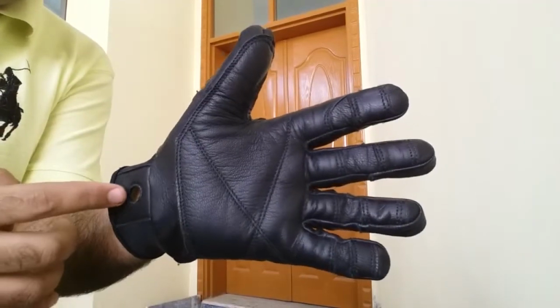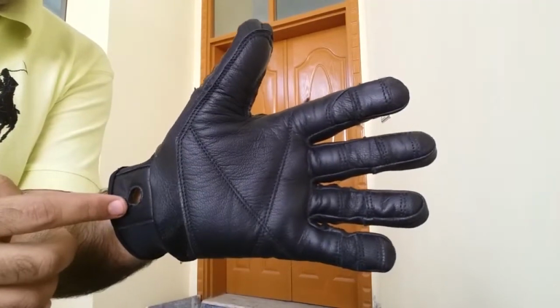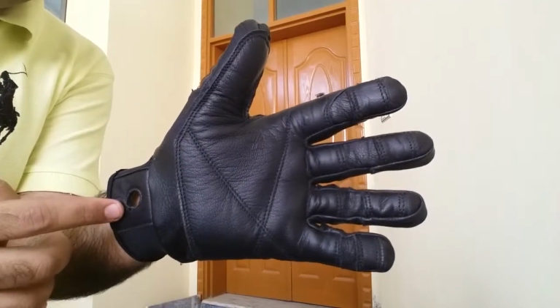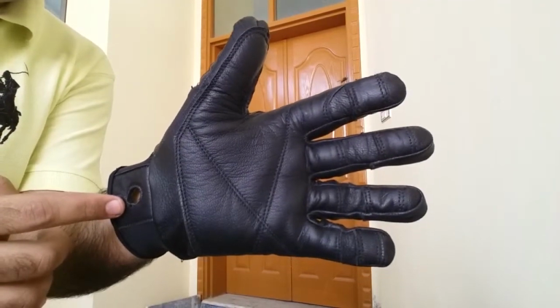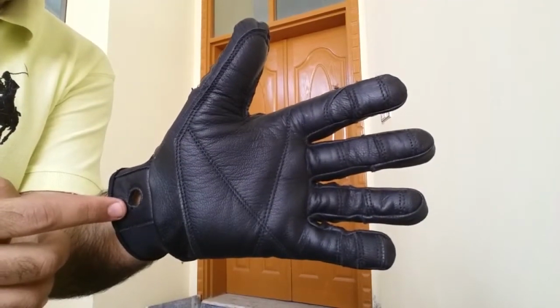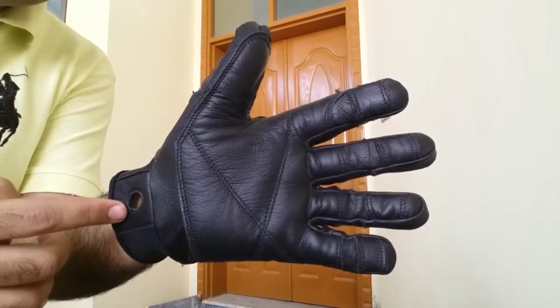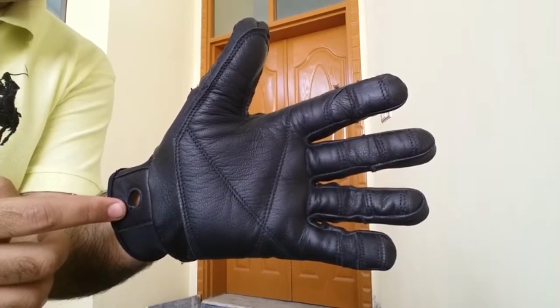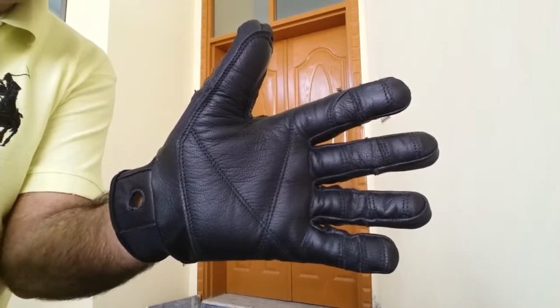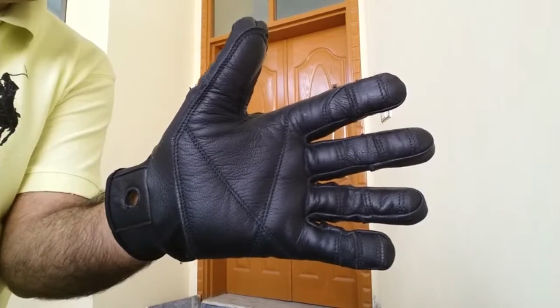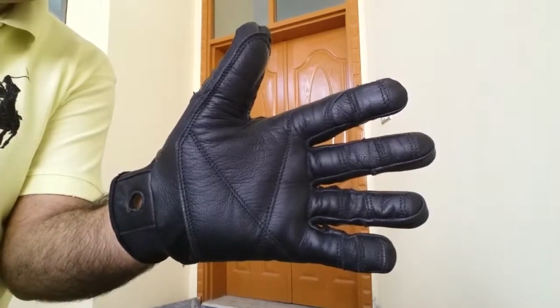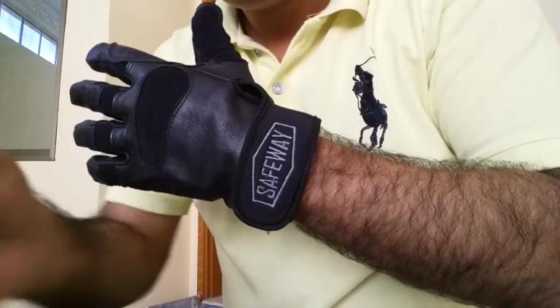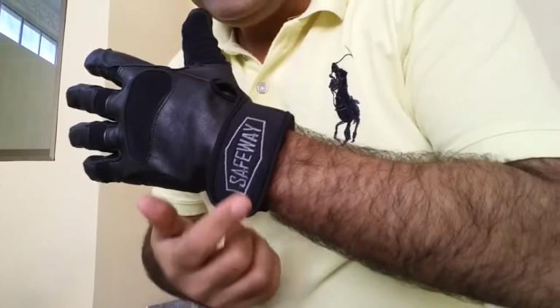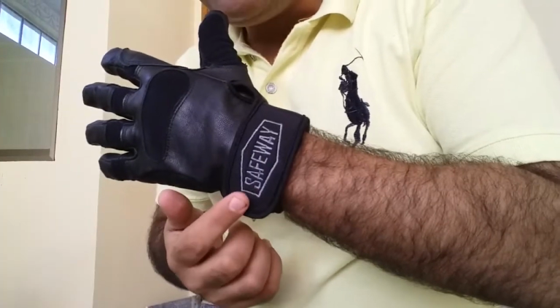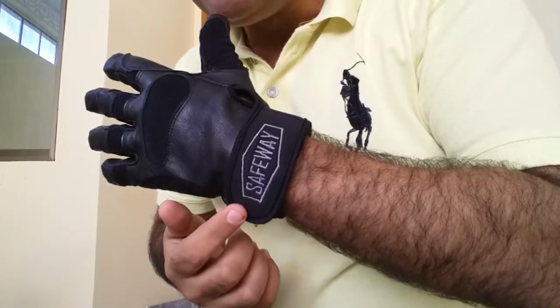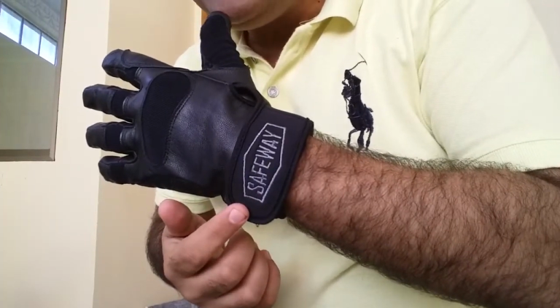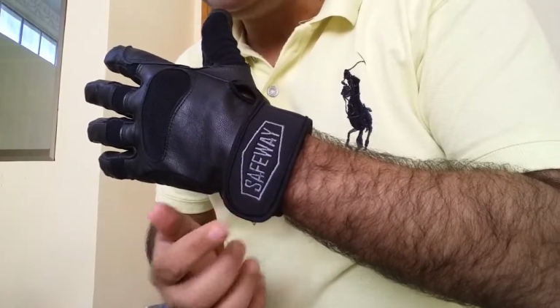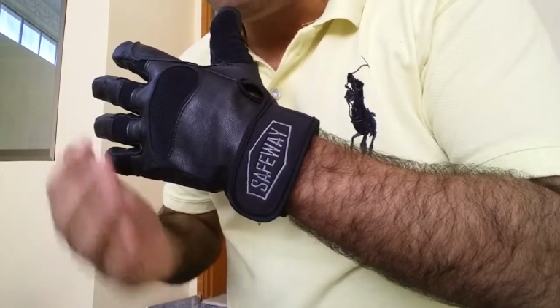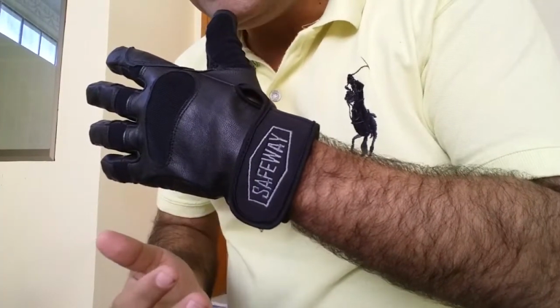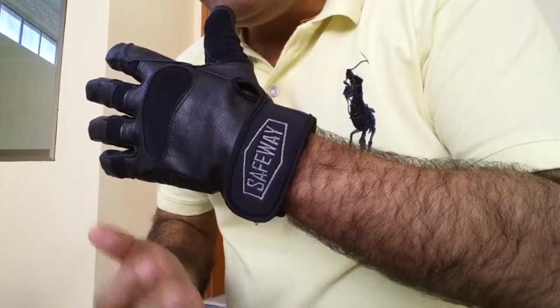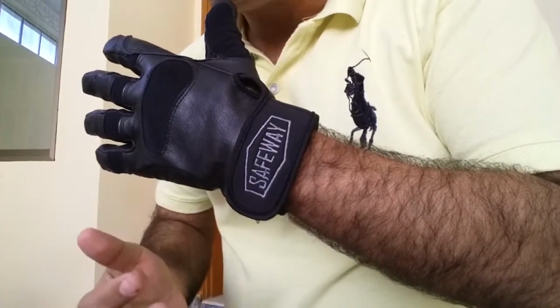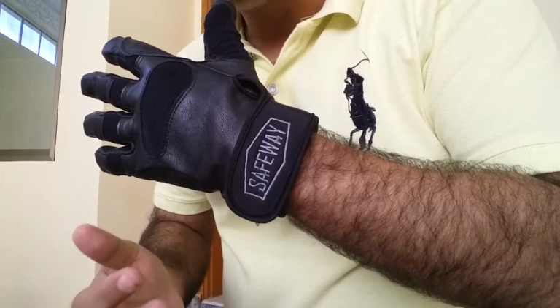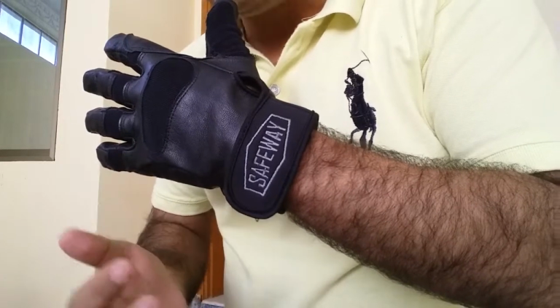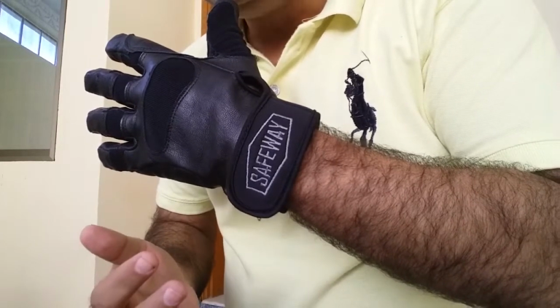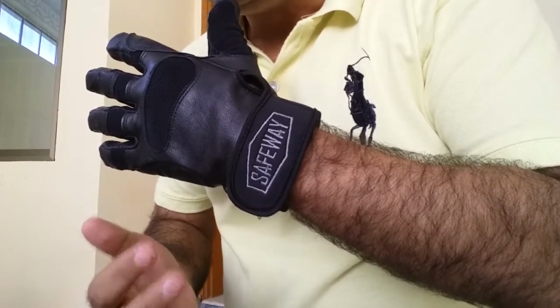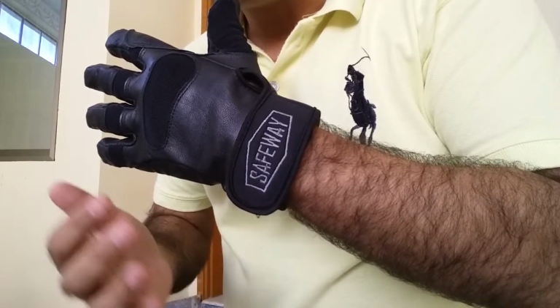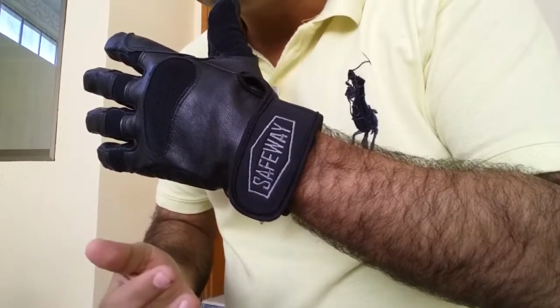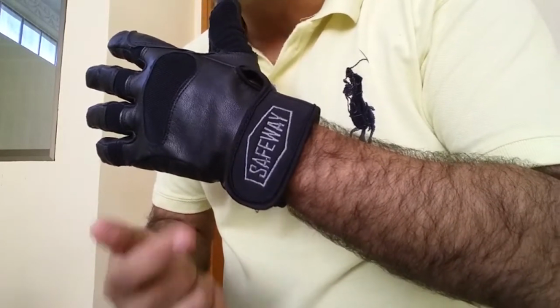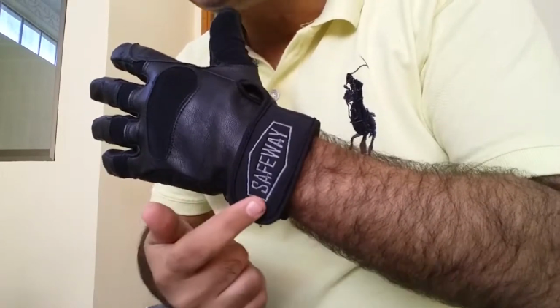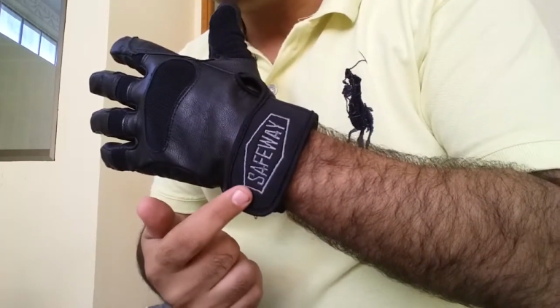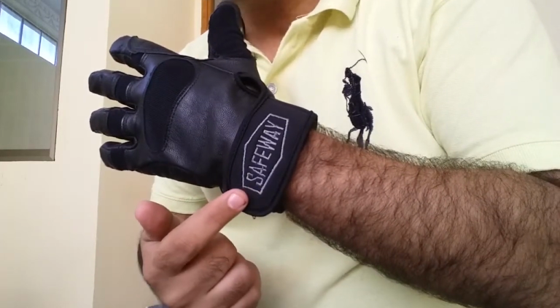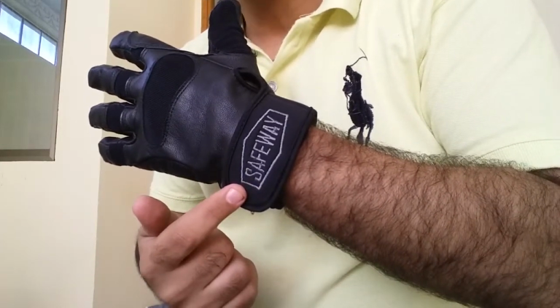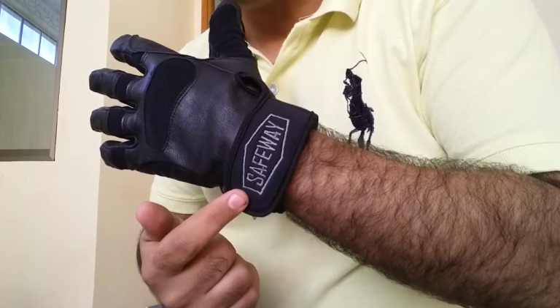Here we have a carabiner hole to attach the gloves to a harness. Safeway is the brand name here that belongs to our office, but as we are specialists in private labeling, we are happy to fix your brand name here in place of Safeway.